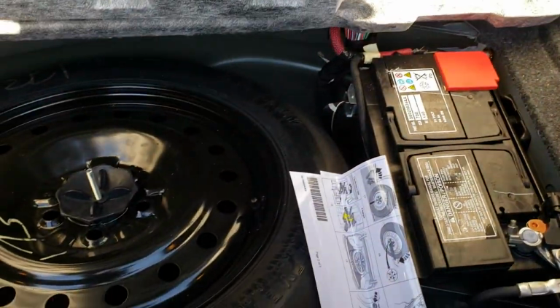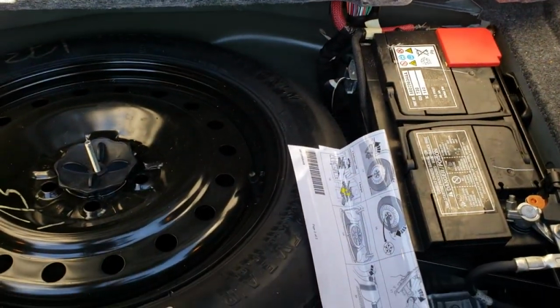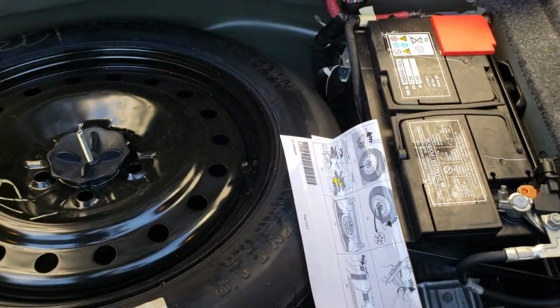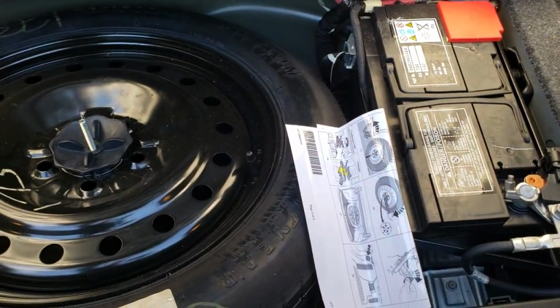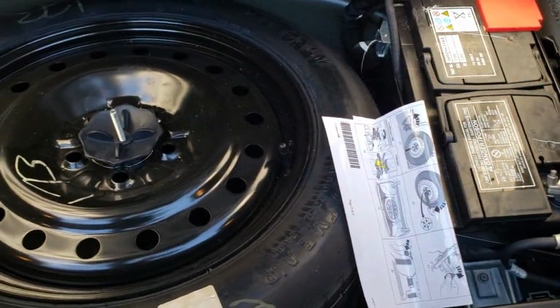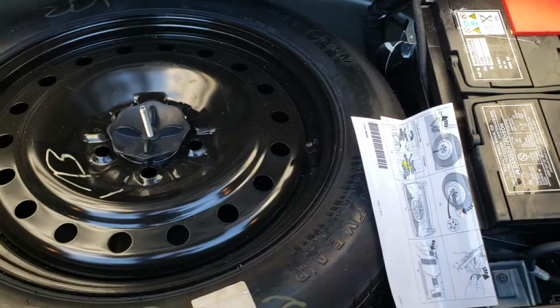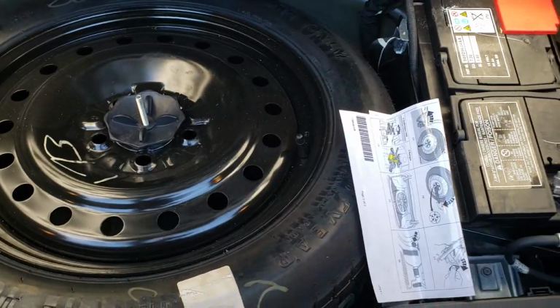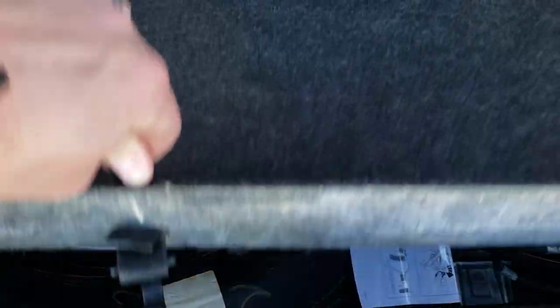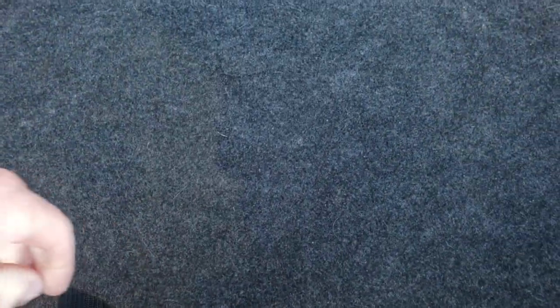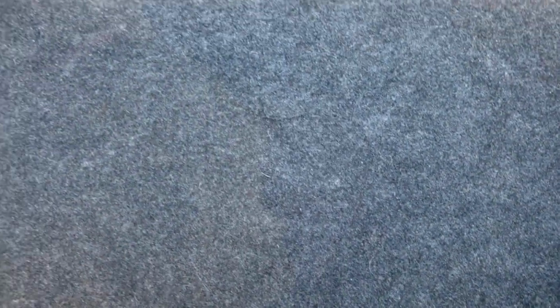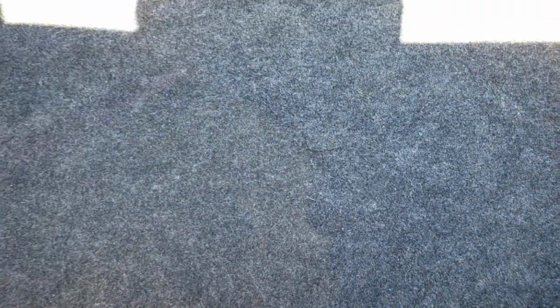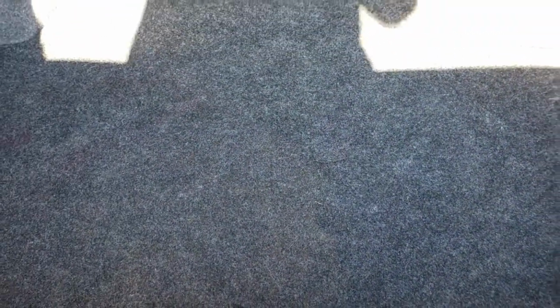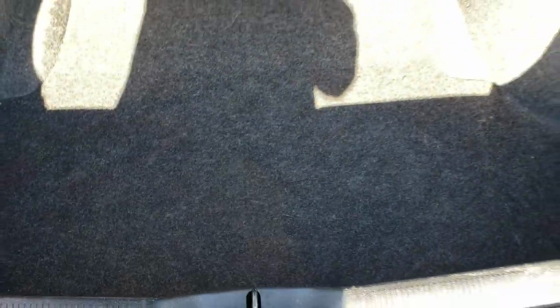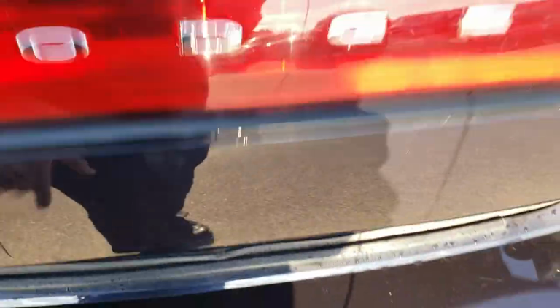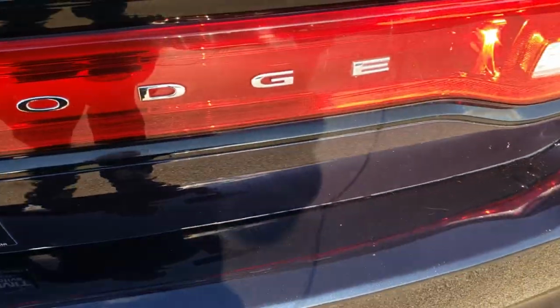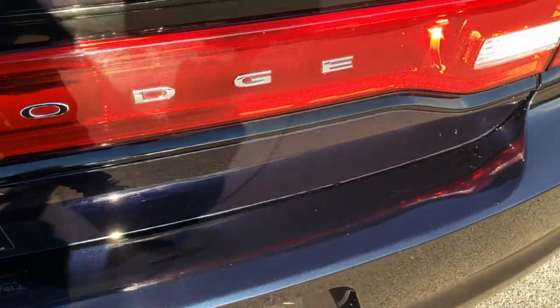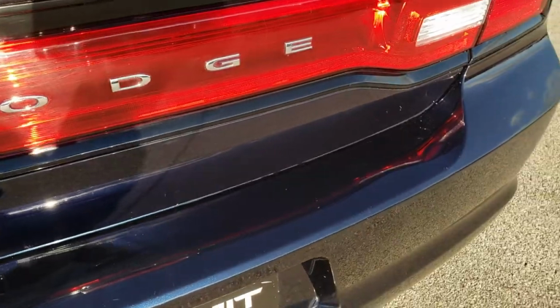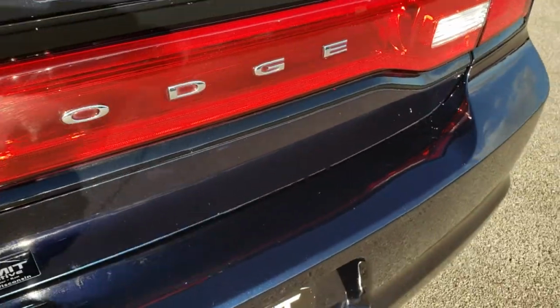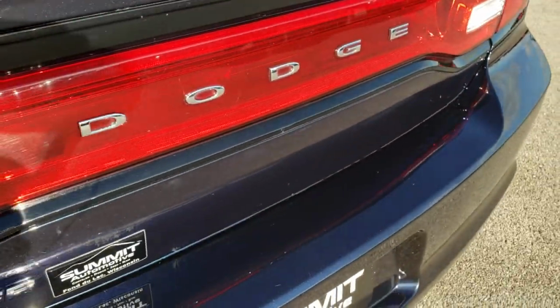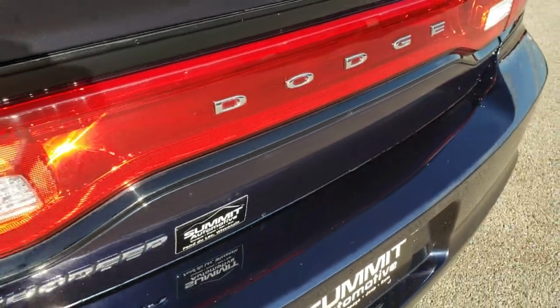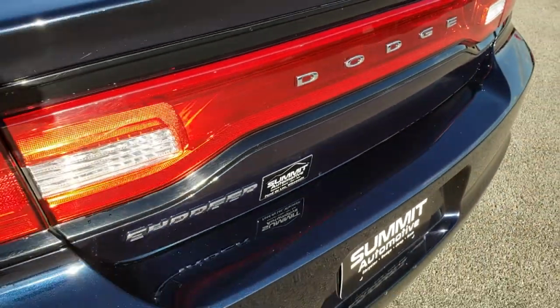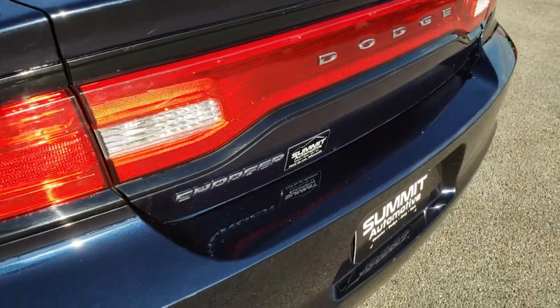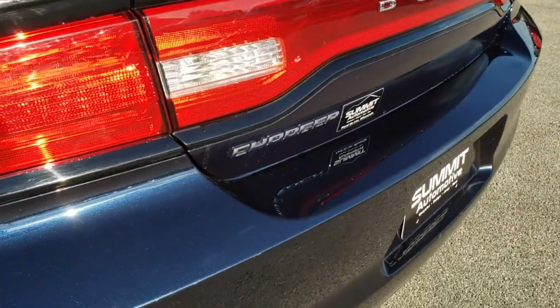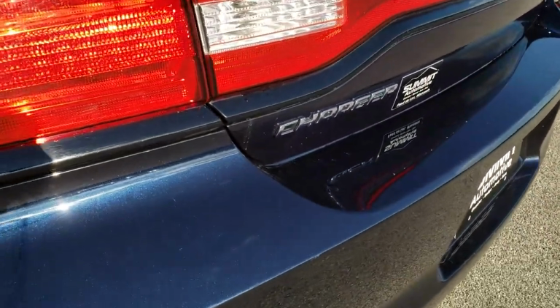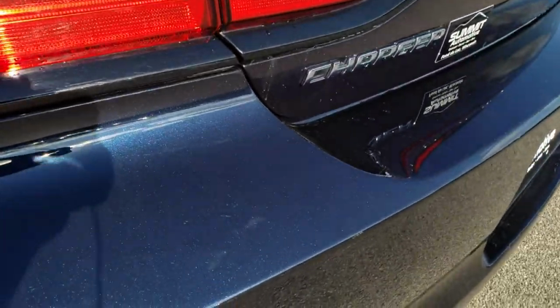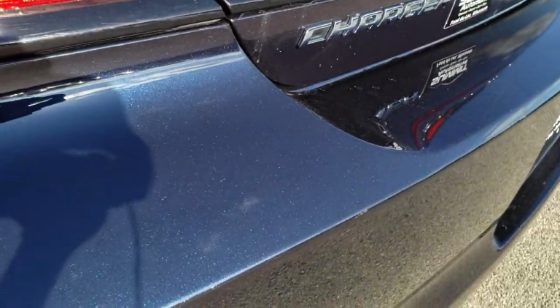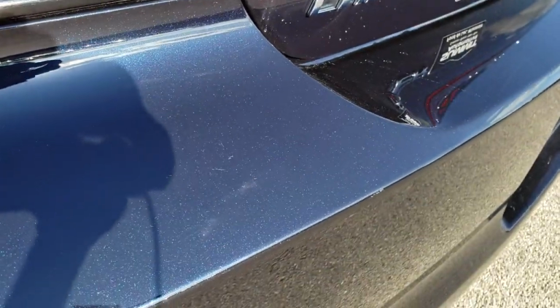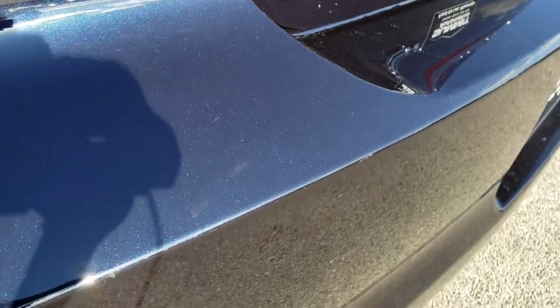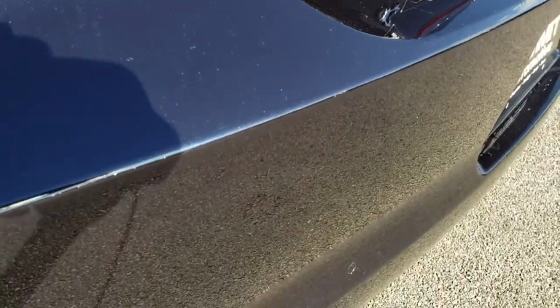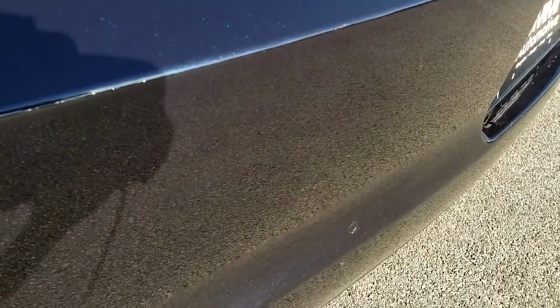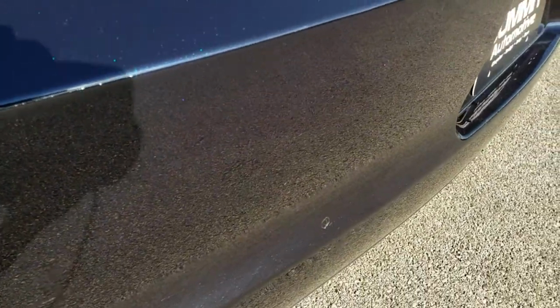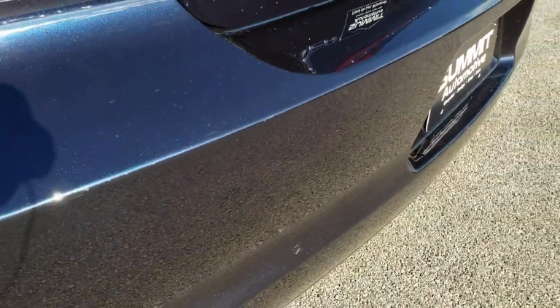This is where your battery is located as well as your spare tire. But you can see that blue — definitely a blue.